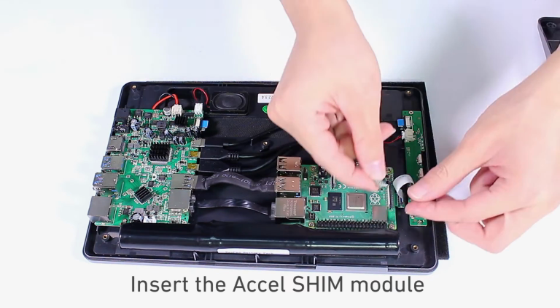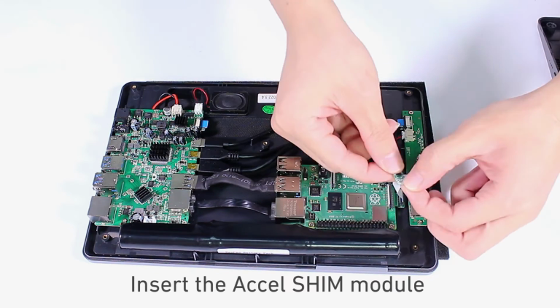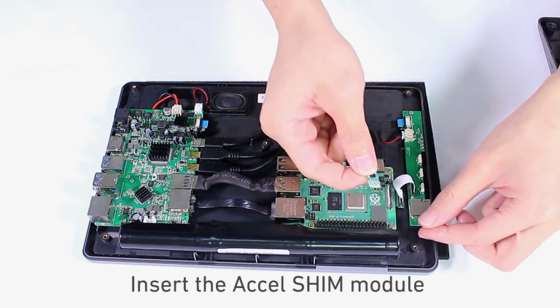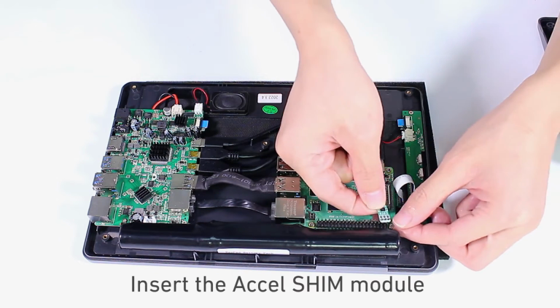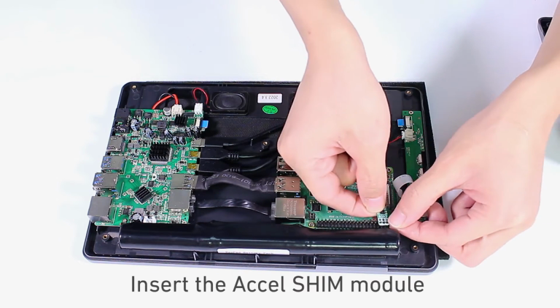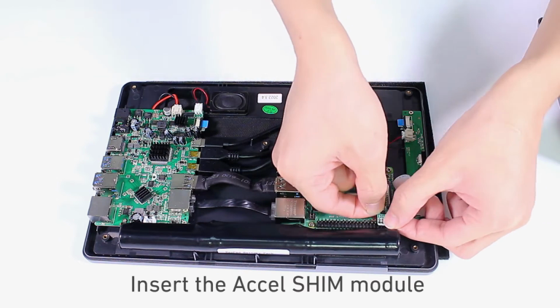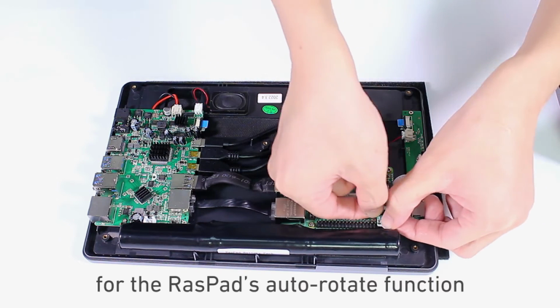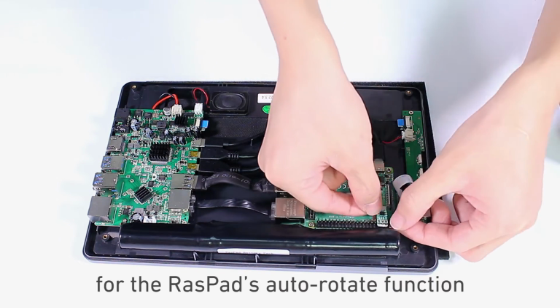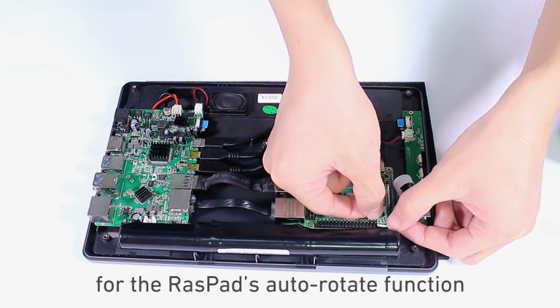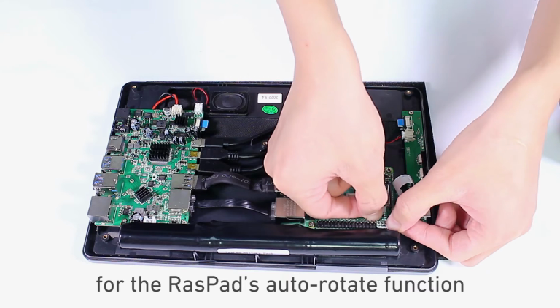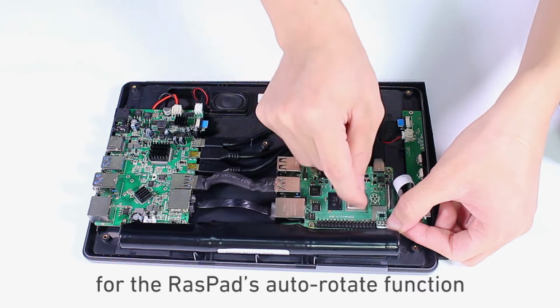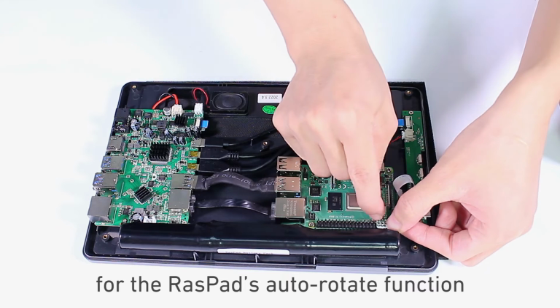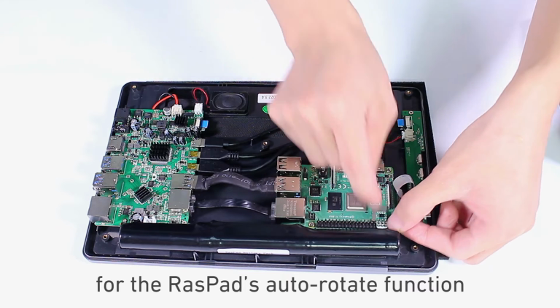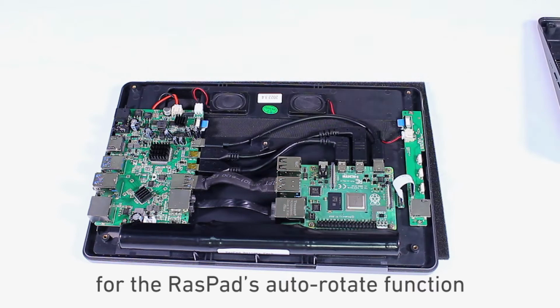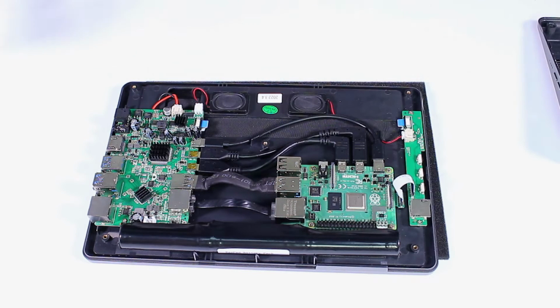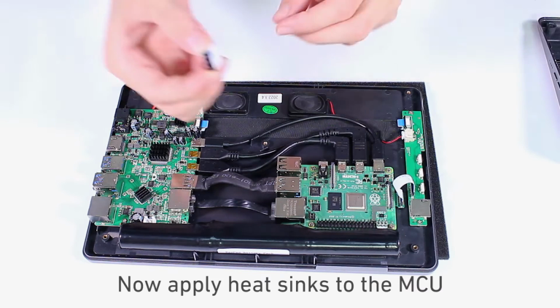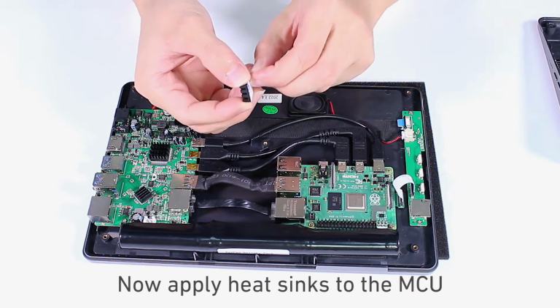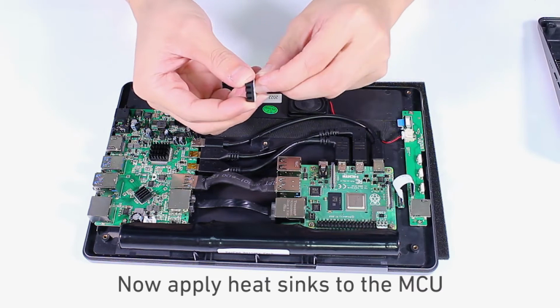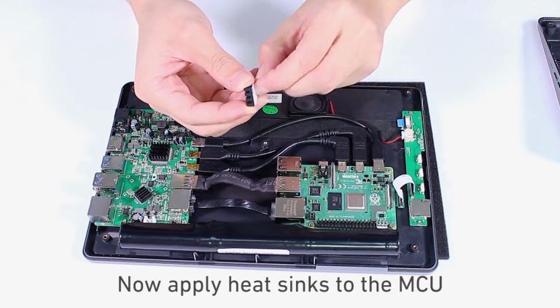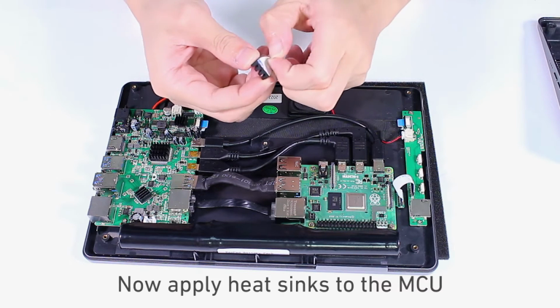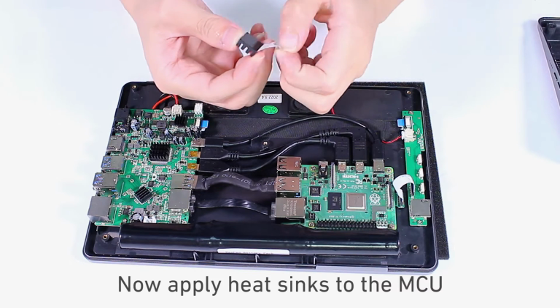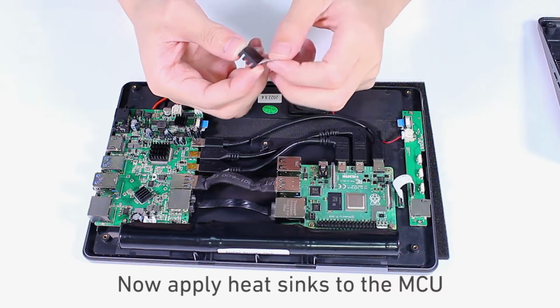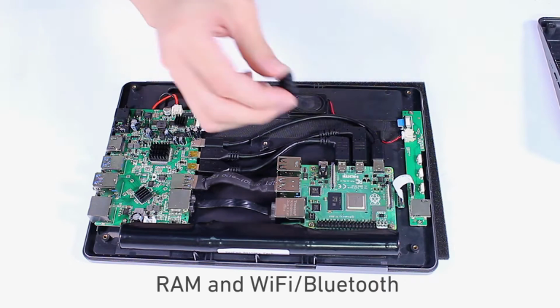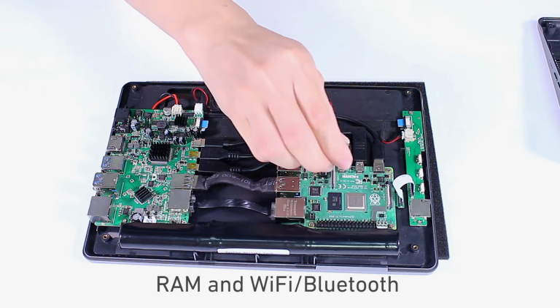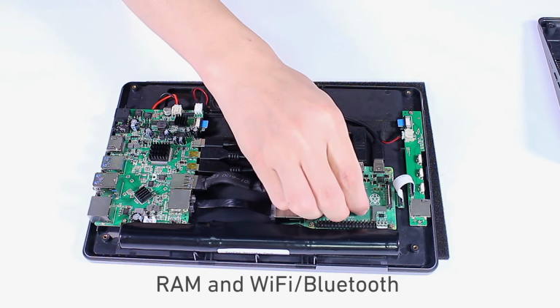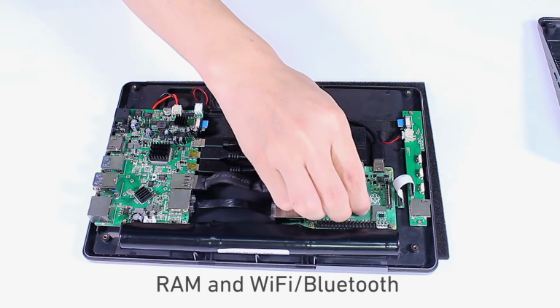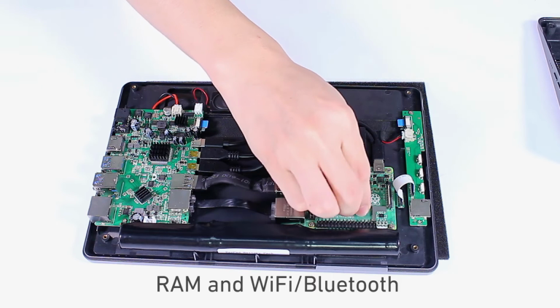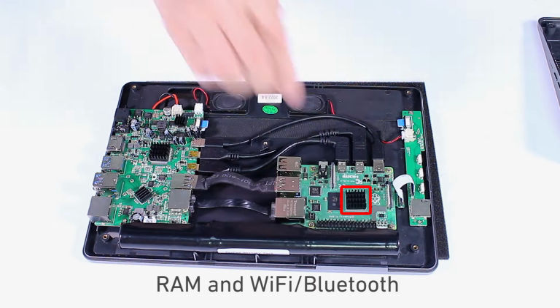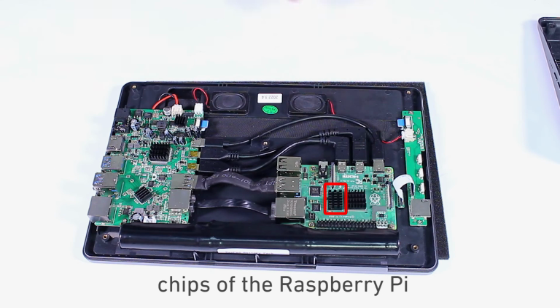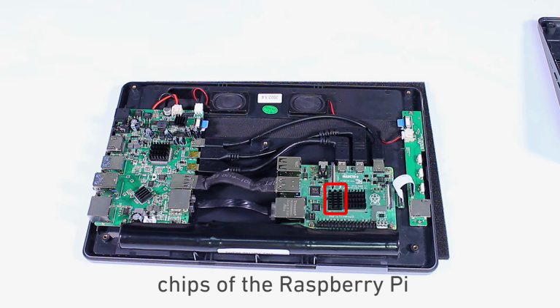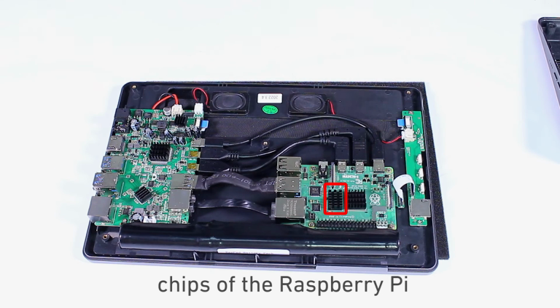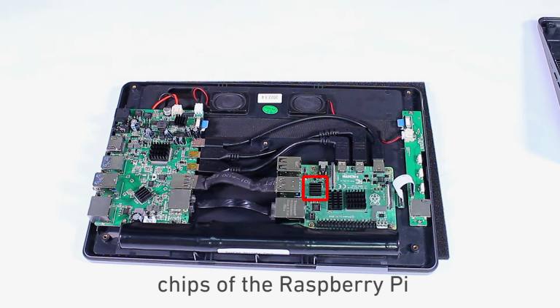Insert the Excelshin module for the Raspad's auto-rotate function. Now apply heat sinks to the MCU, RAM and Wi-Fi Bluetooth chips of the Raspberry Pi.